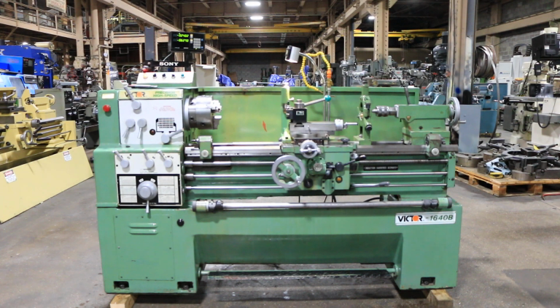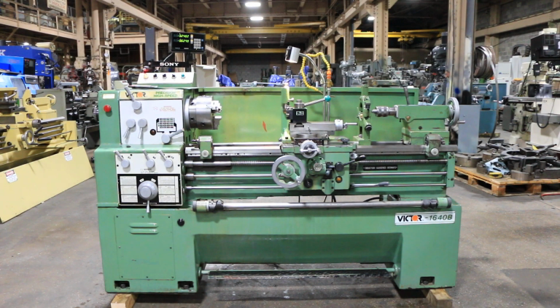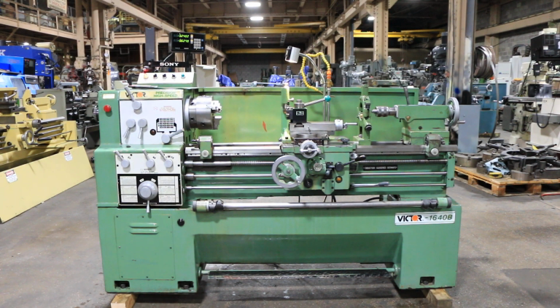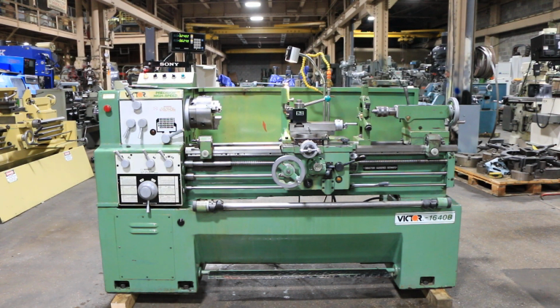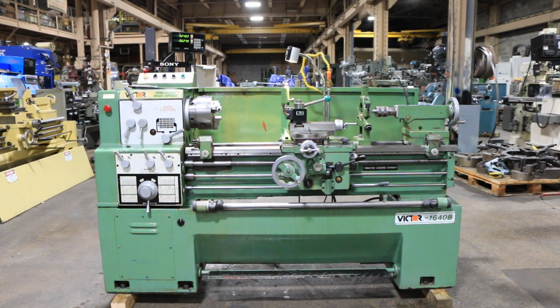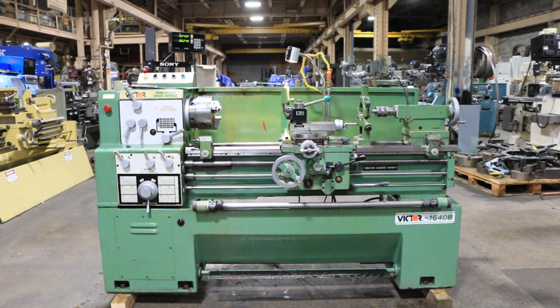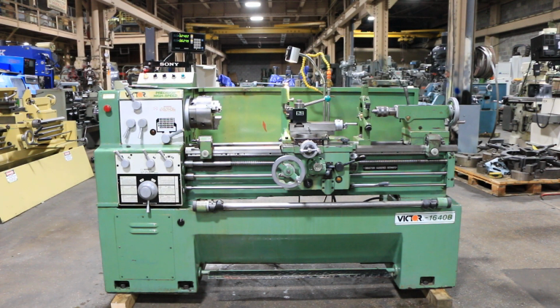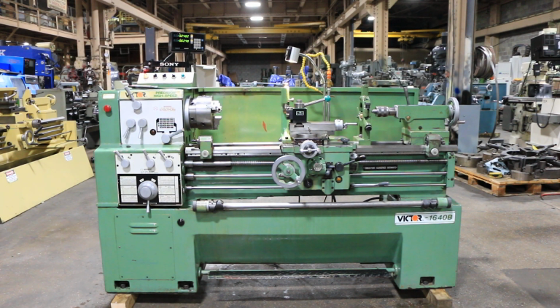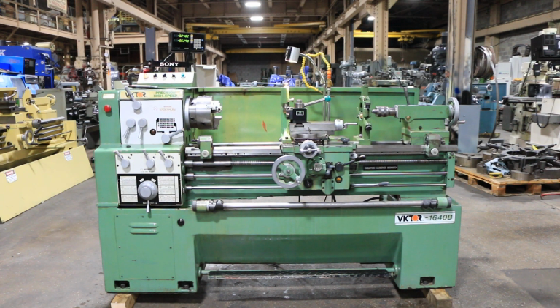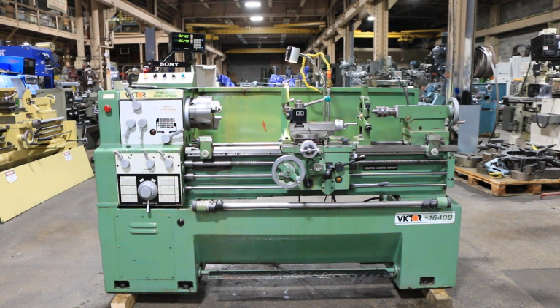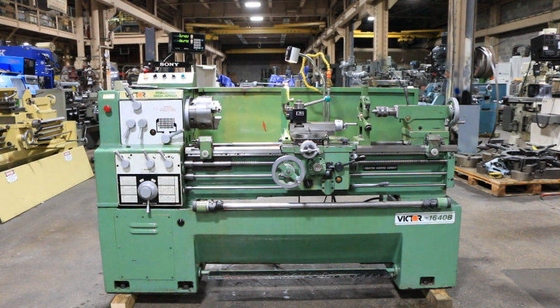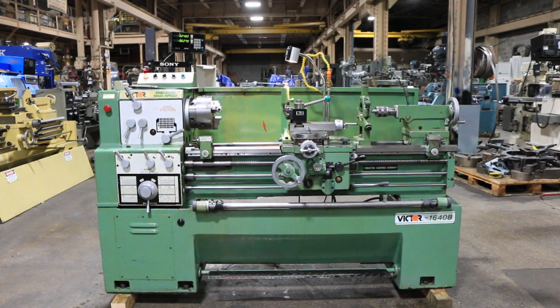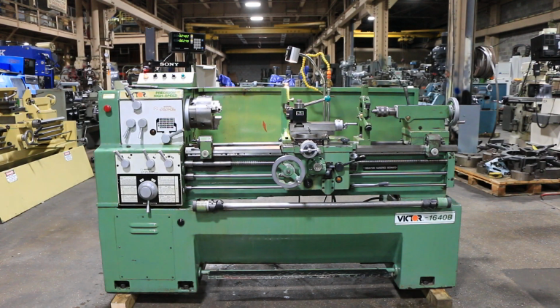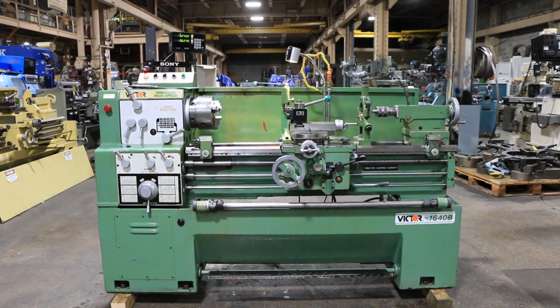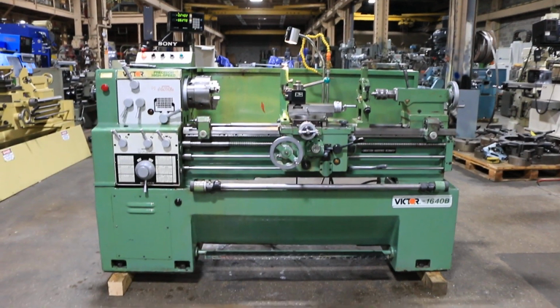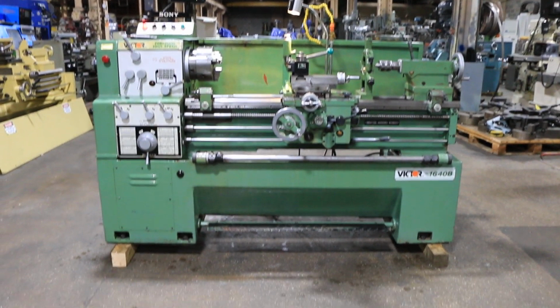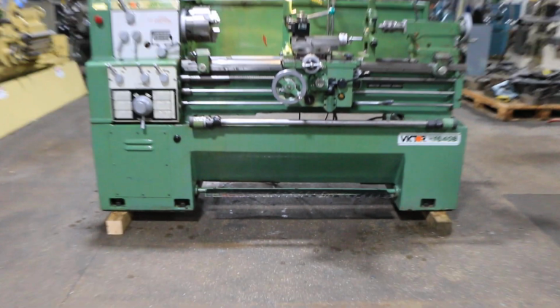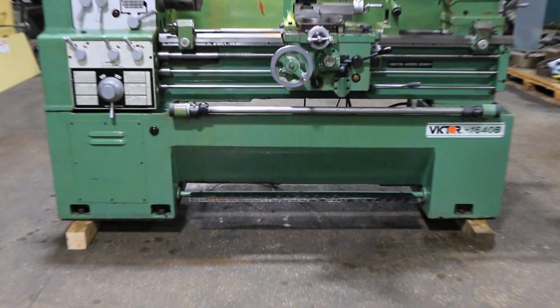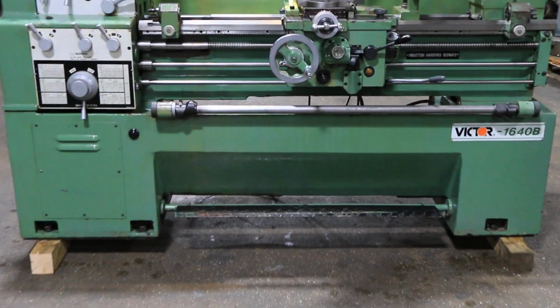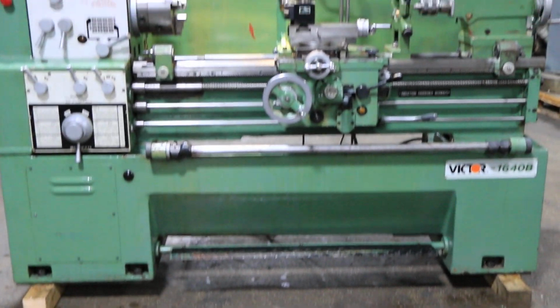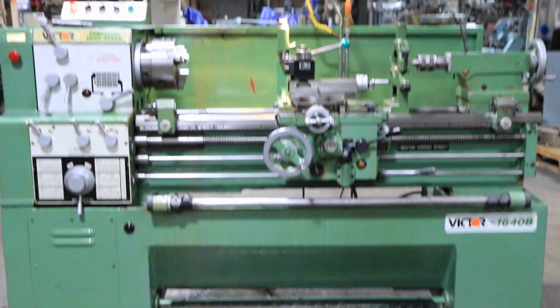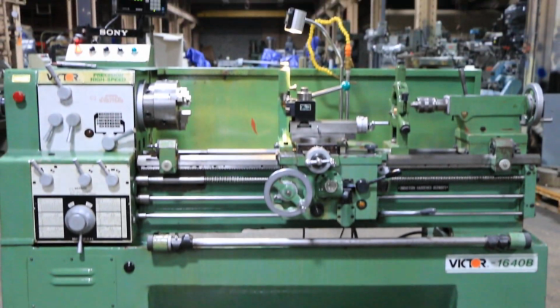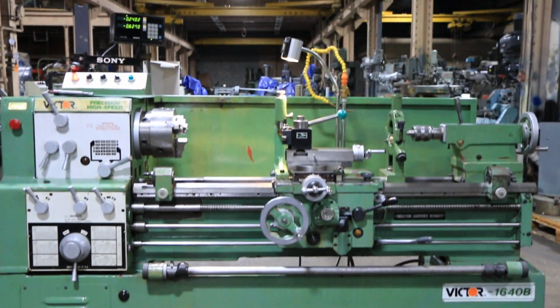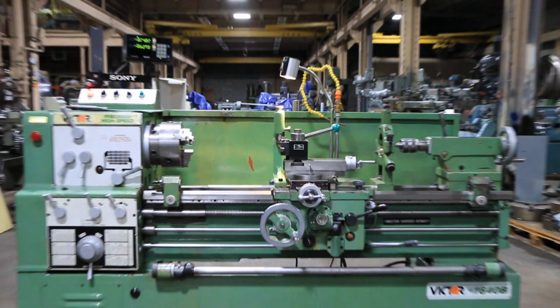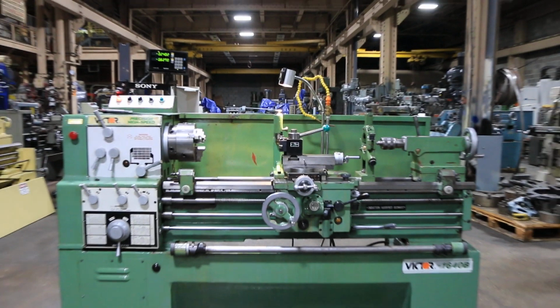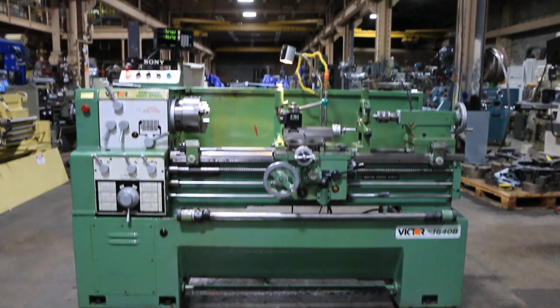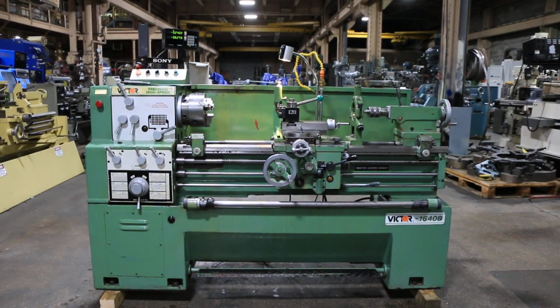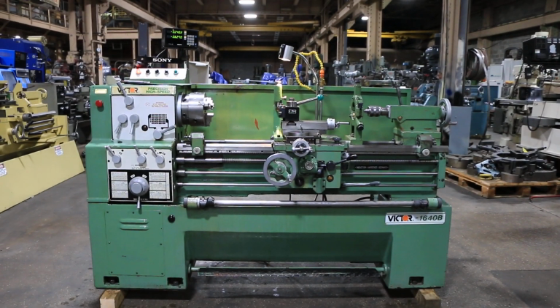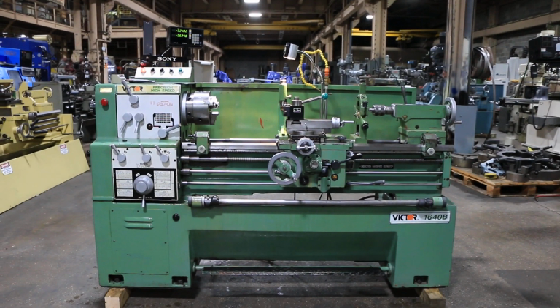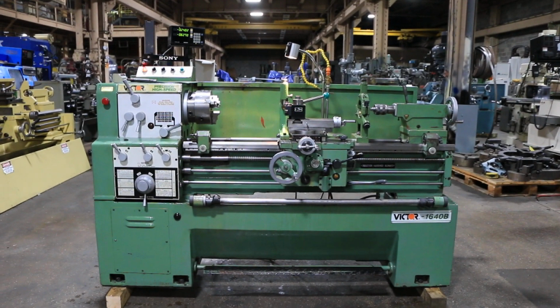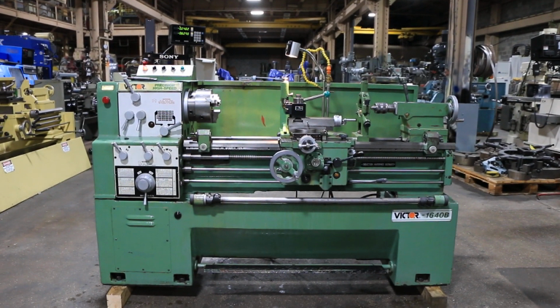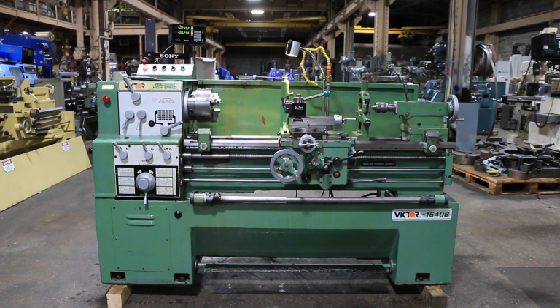We have a Victor gap bed engine lathe model 1640B. It has 16 inch swing, 23 inch in the gap, 40 inch centers. The machine was new in 2009. We're going to run her for you.